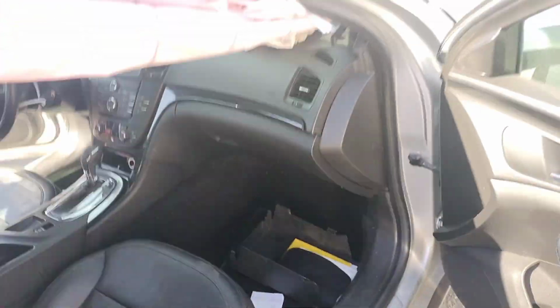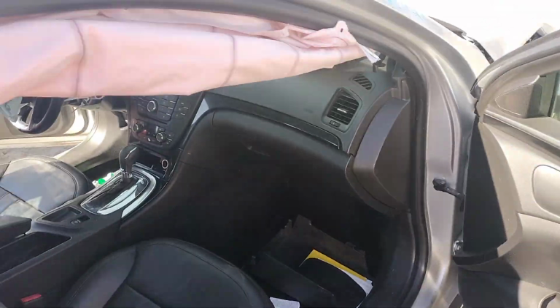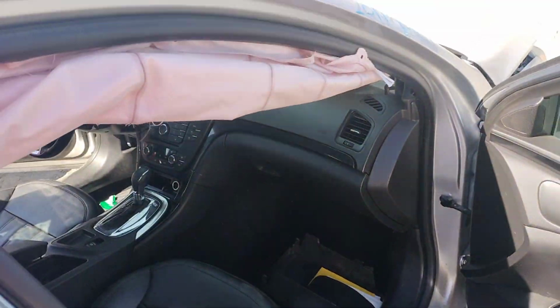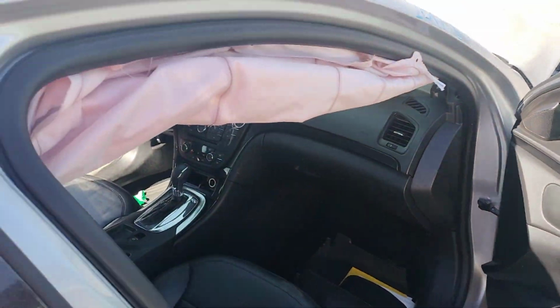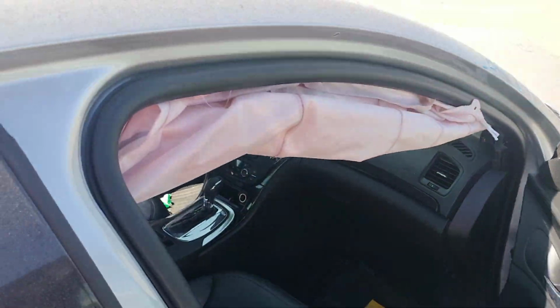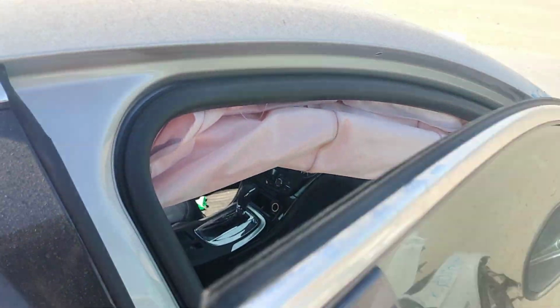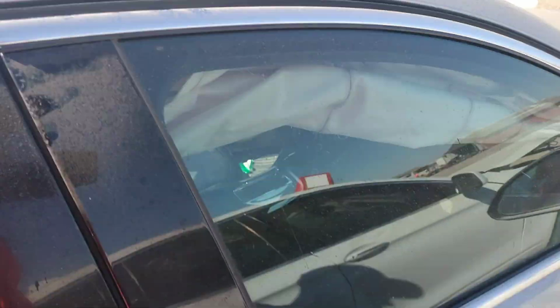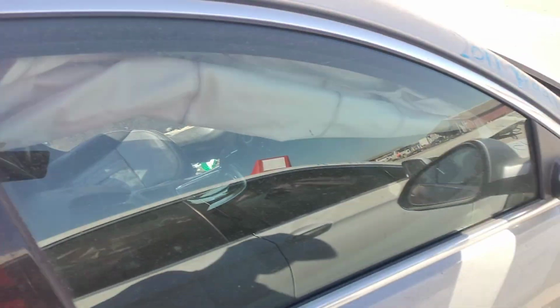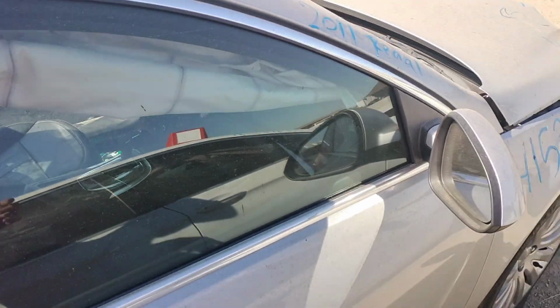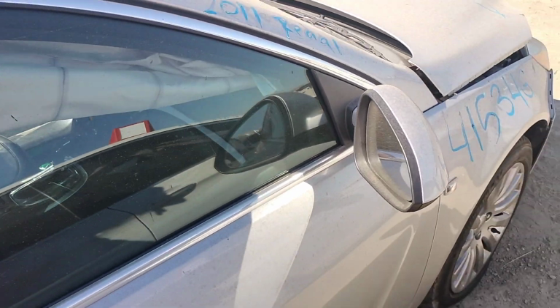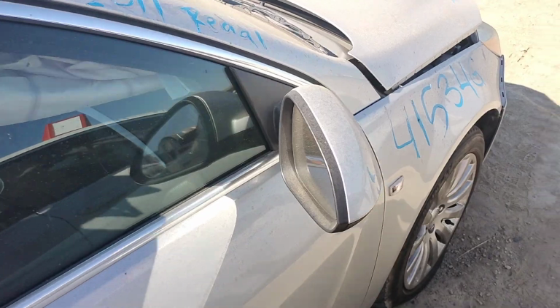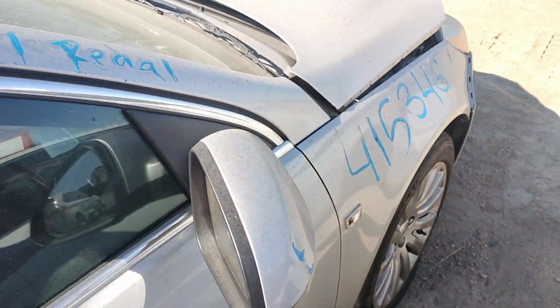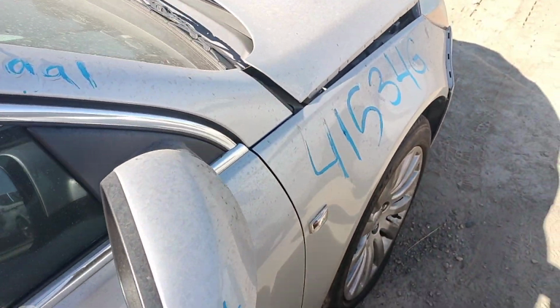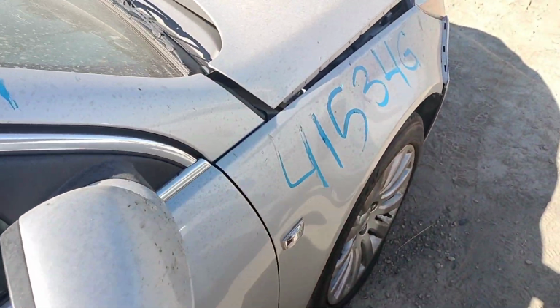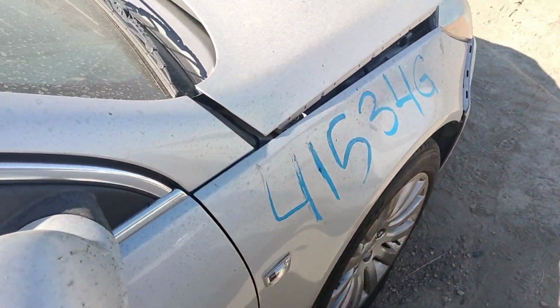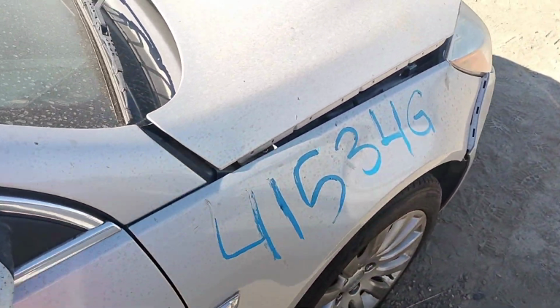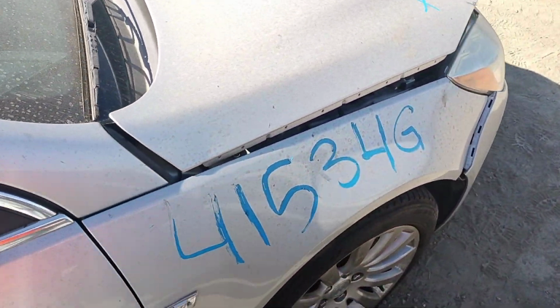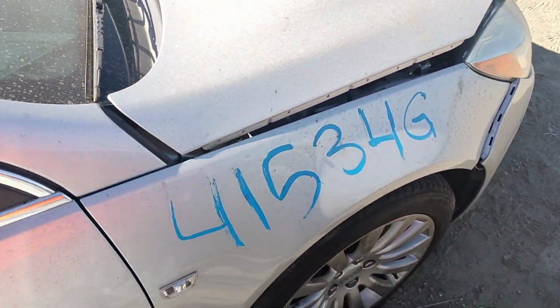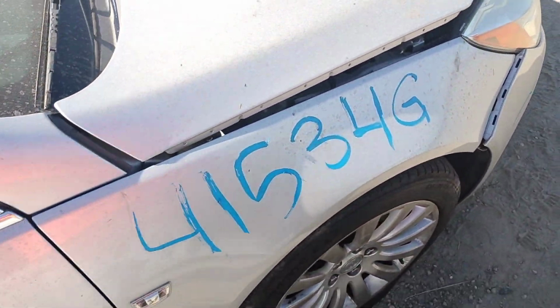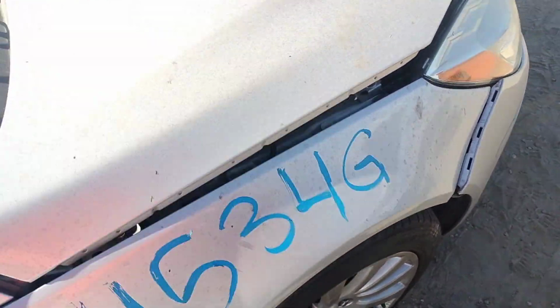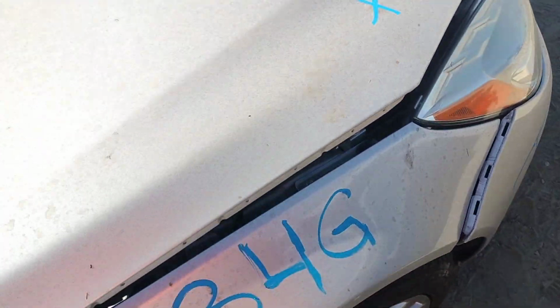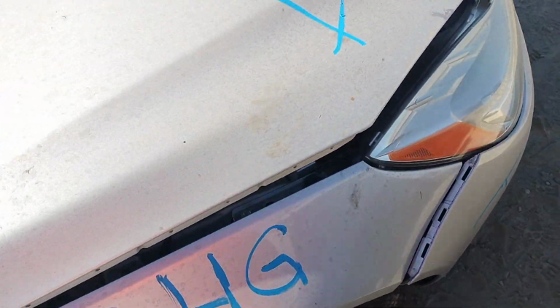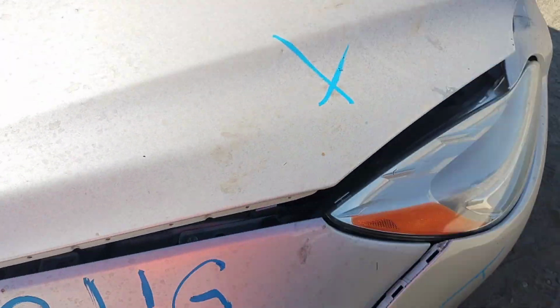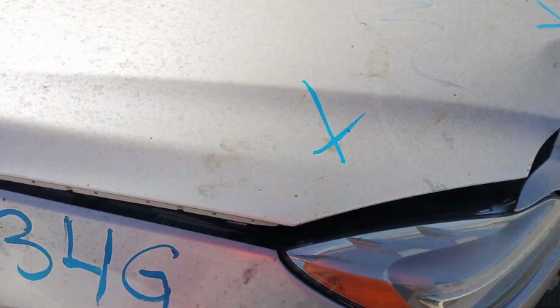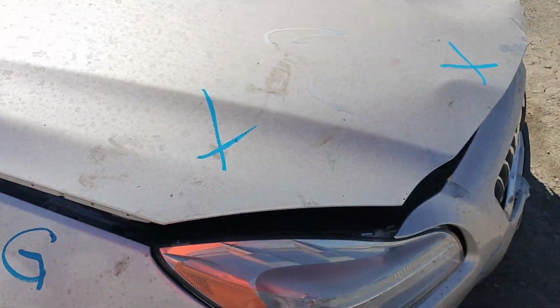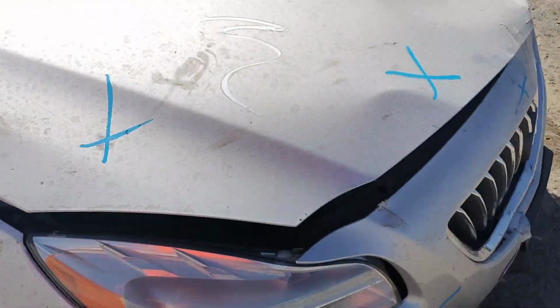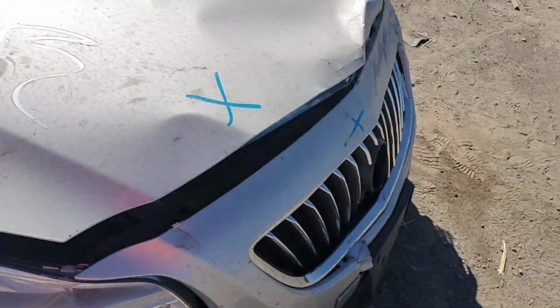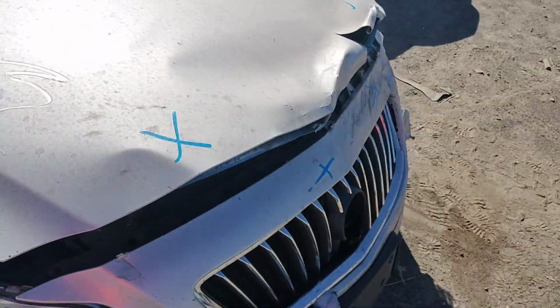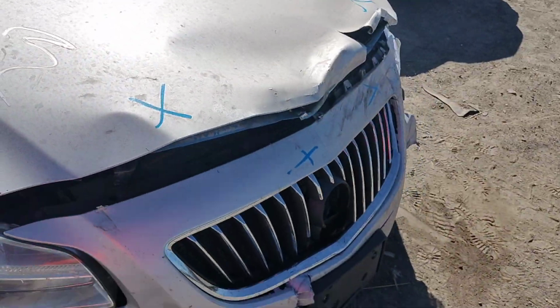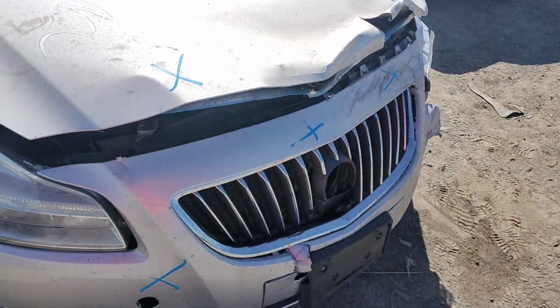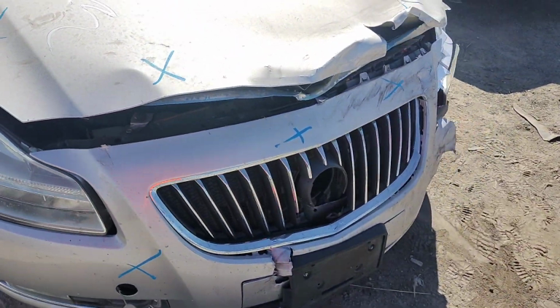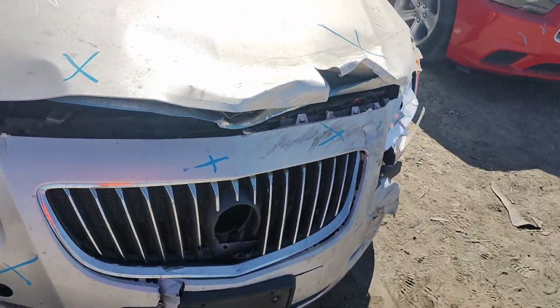This is stock number 41534G, a 2011 Buick Regal.